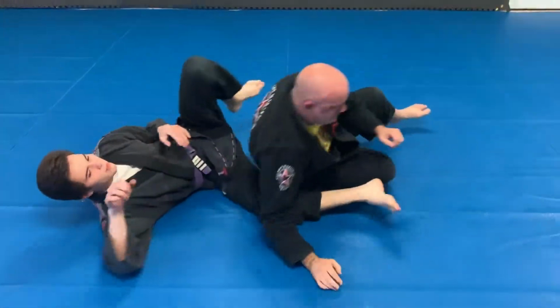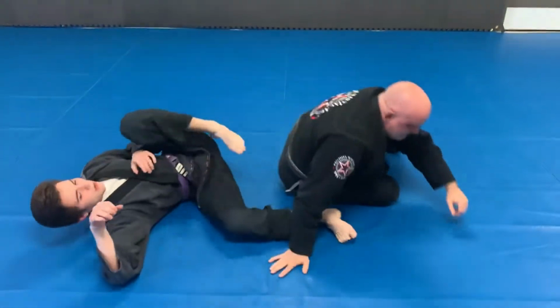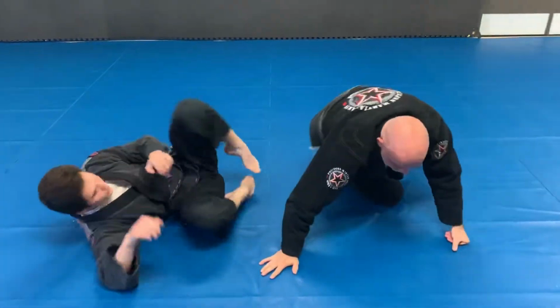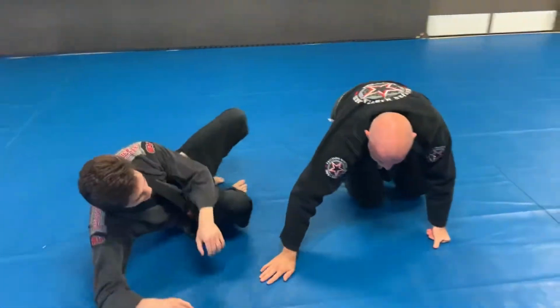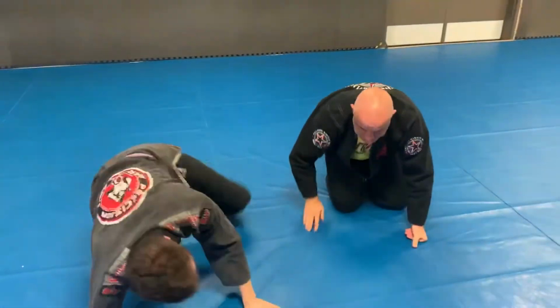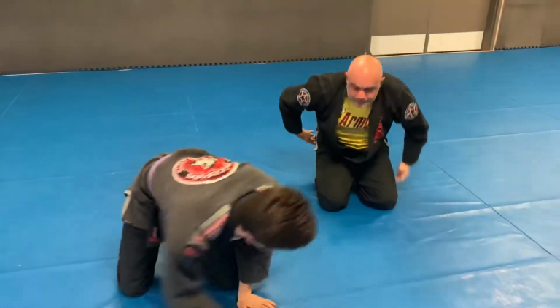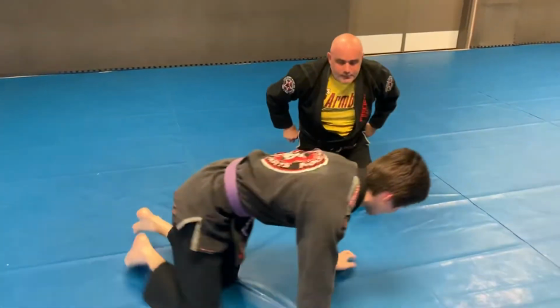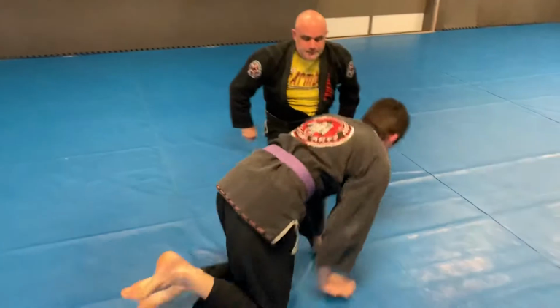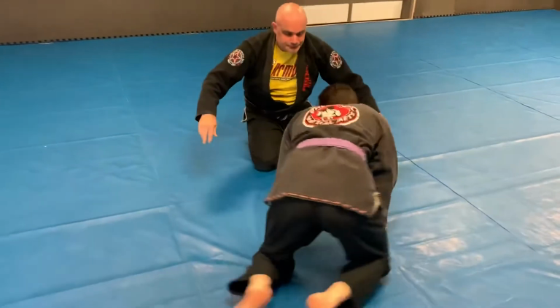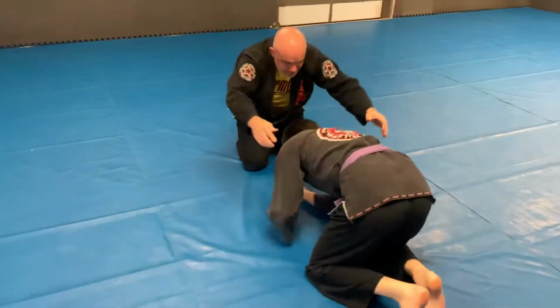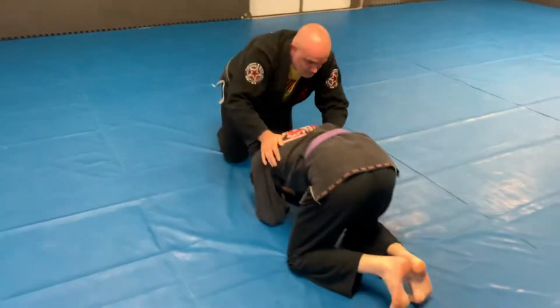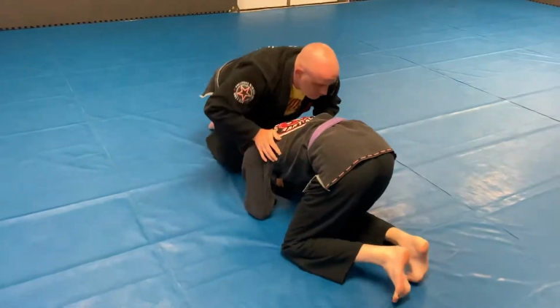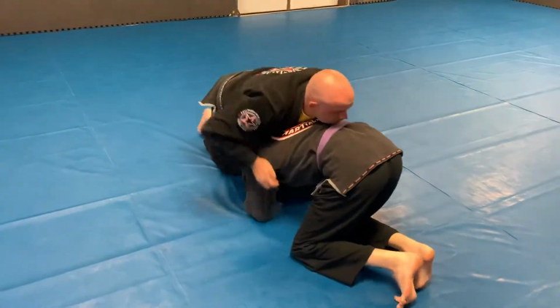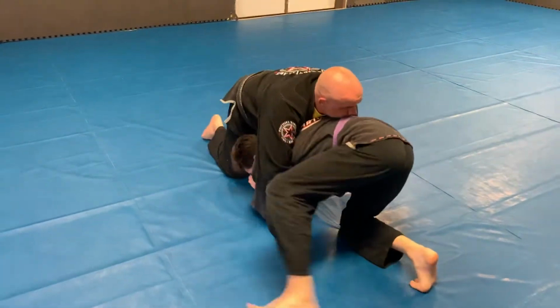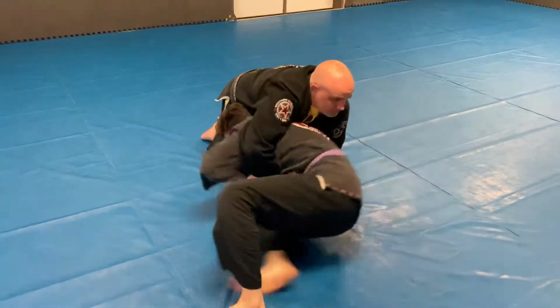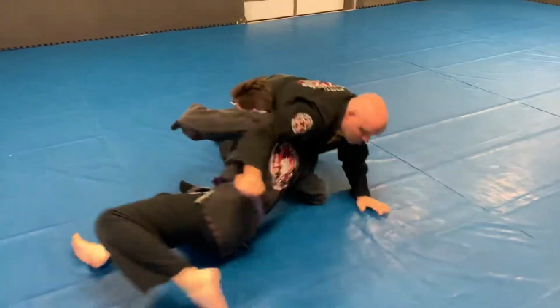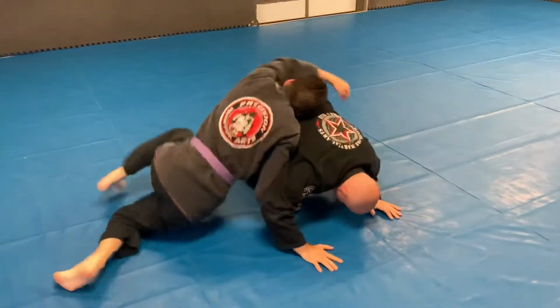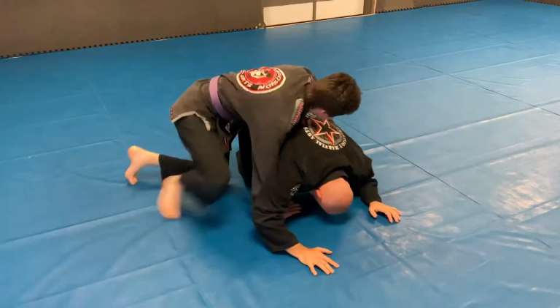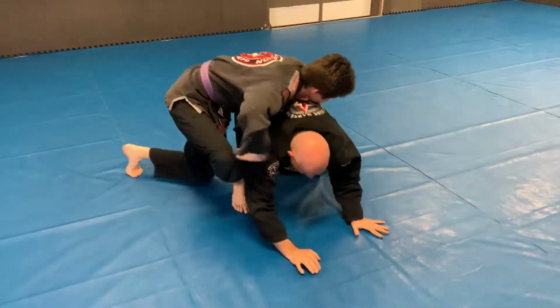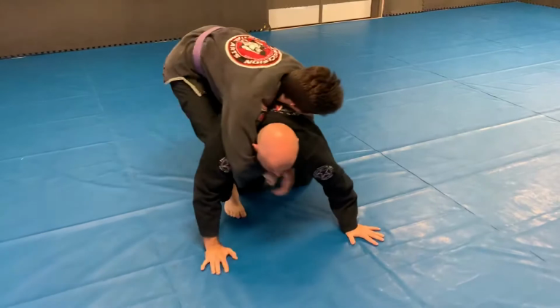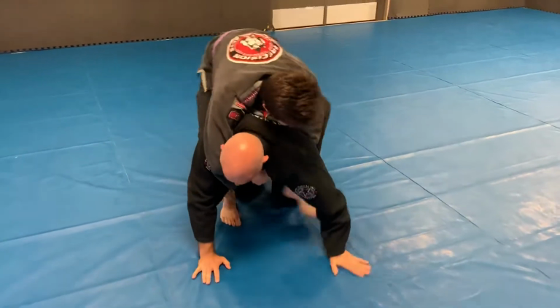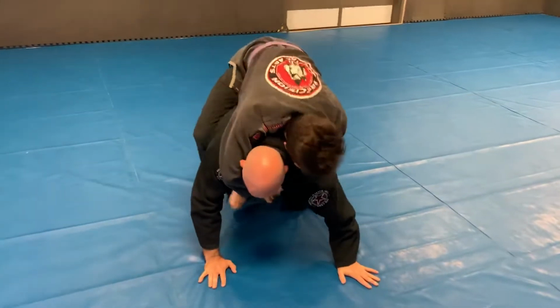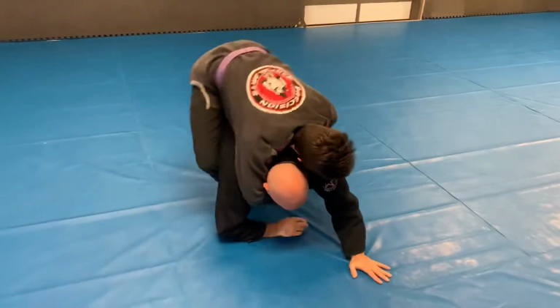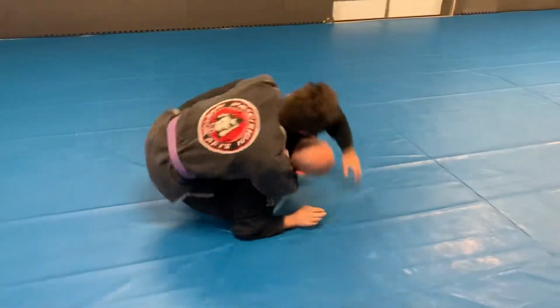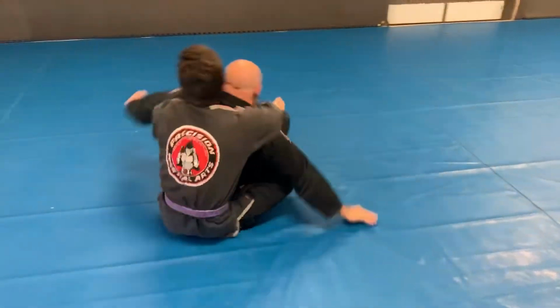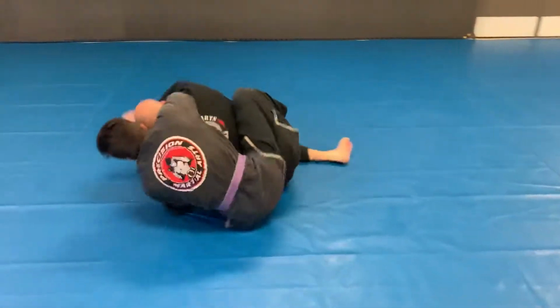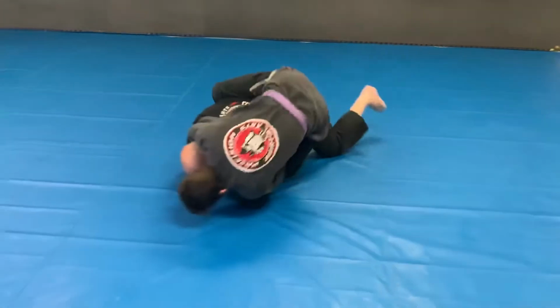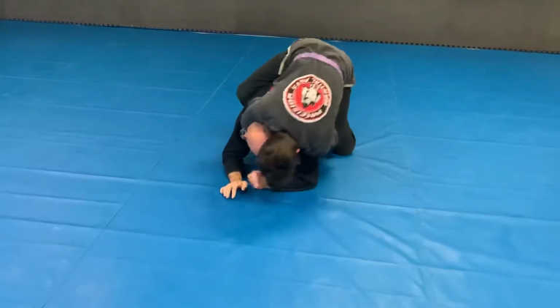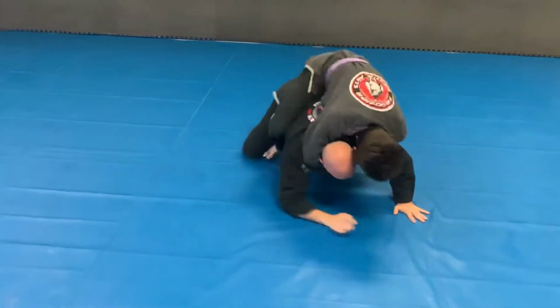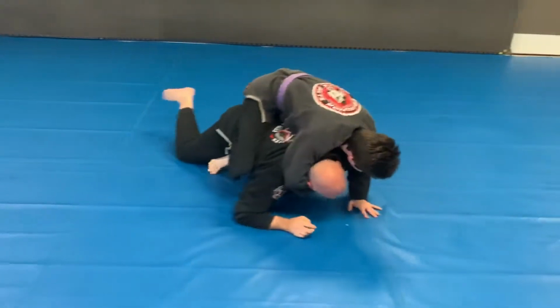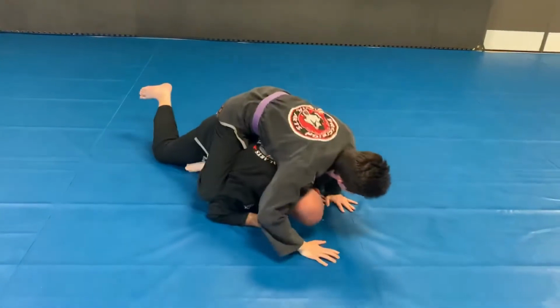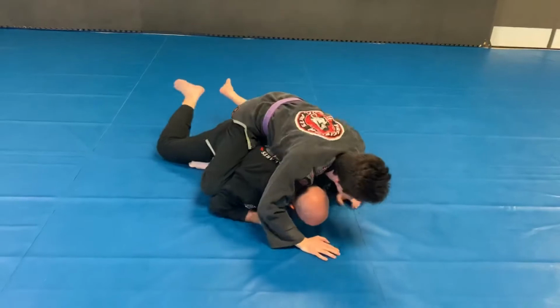I'm going to sit out to the back. One more time: sit down, turn over, build up, hooks in — and boom.